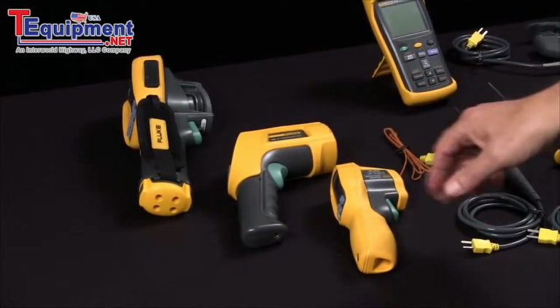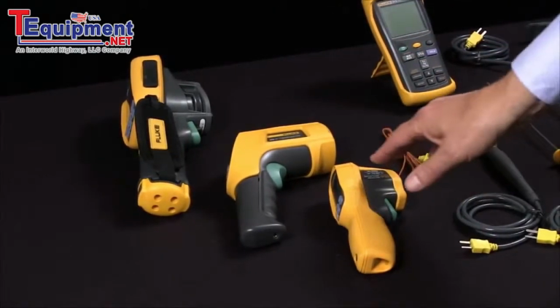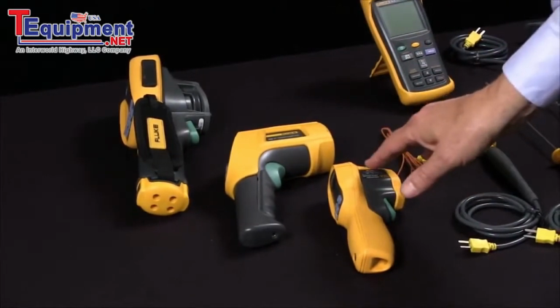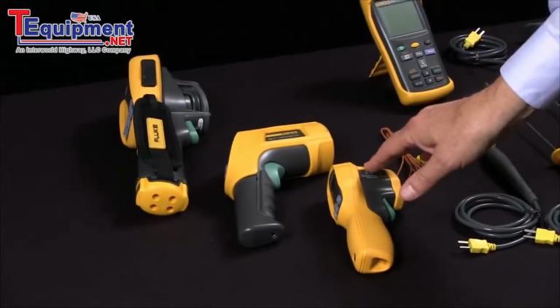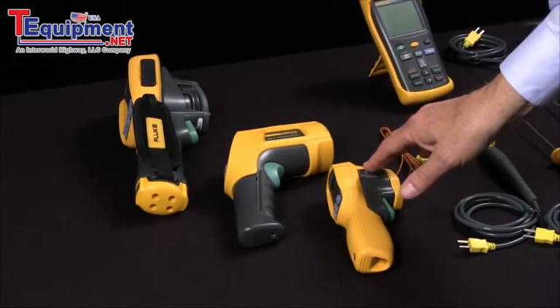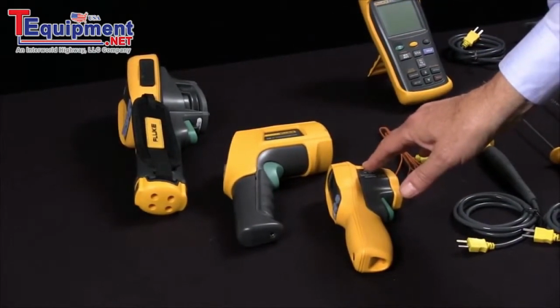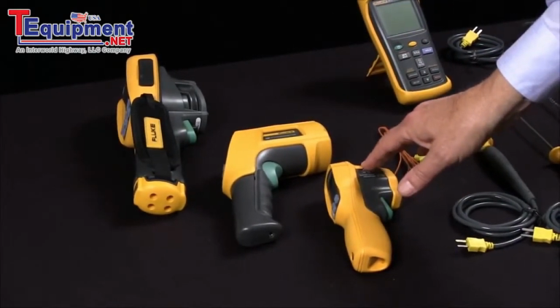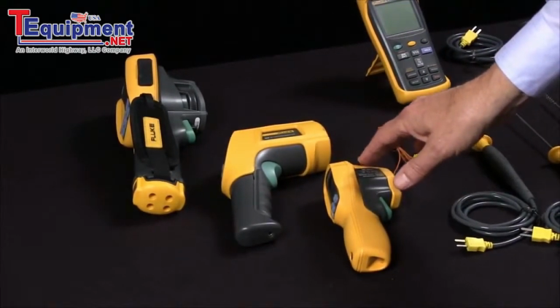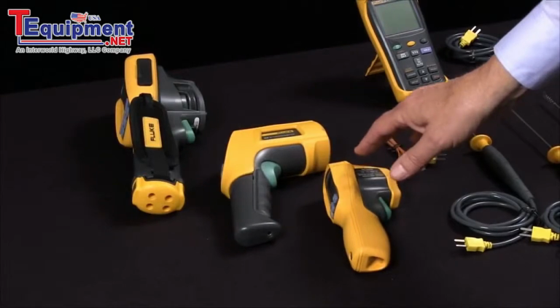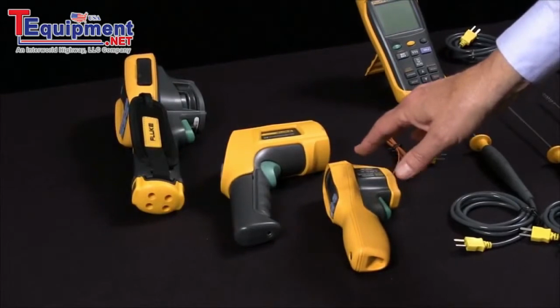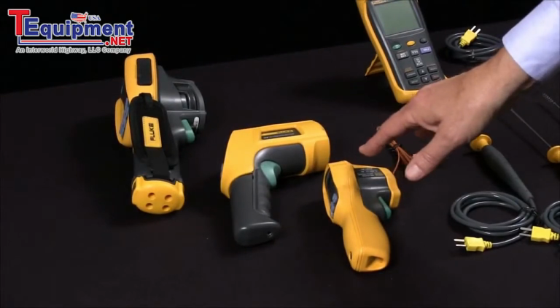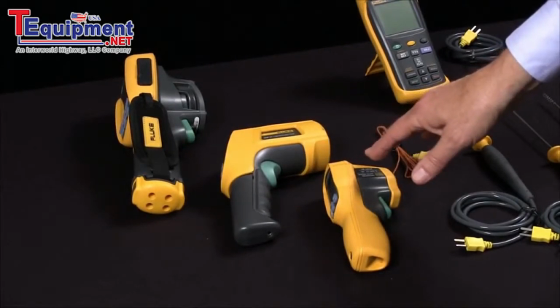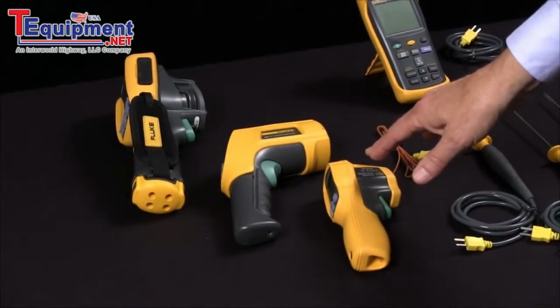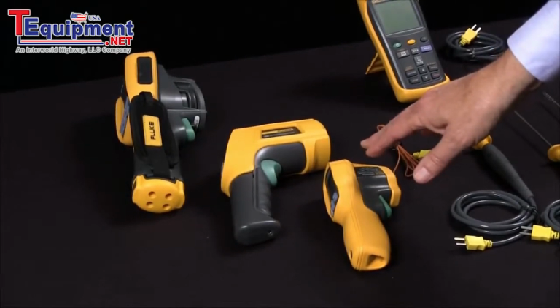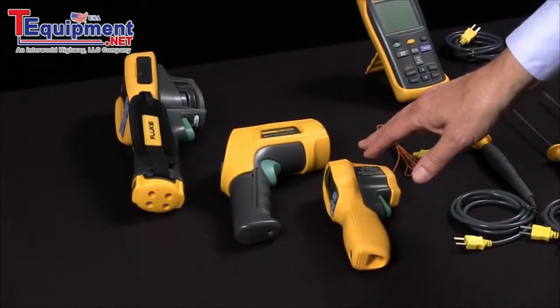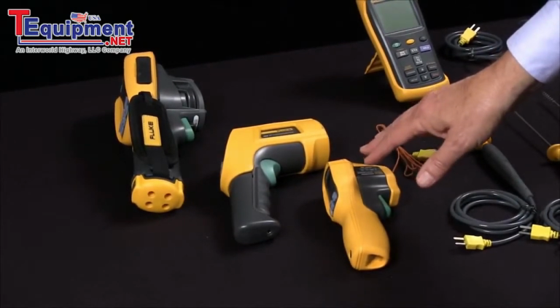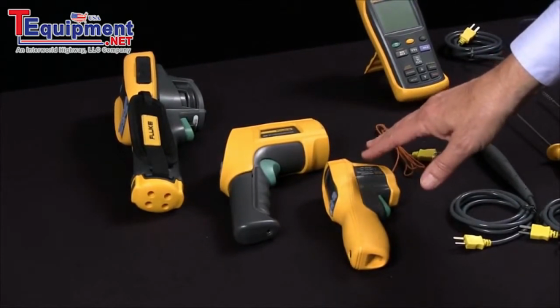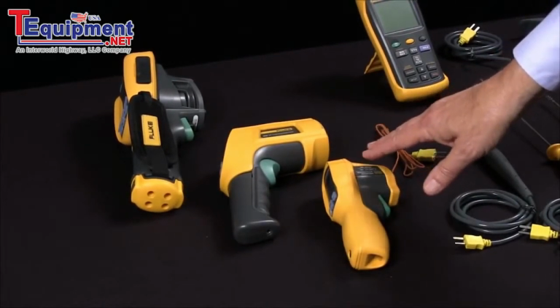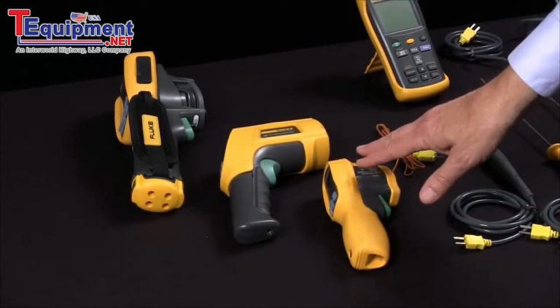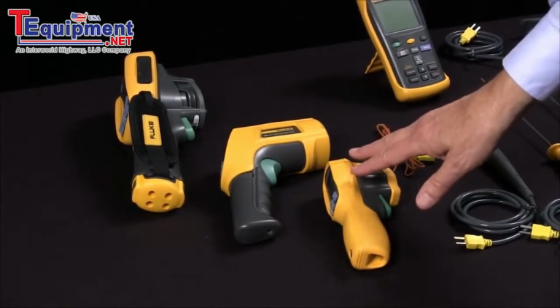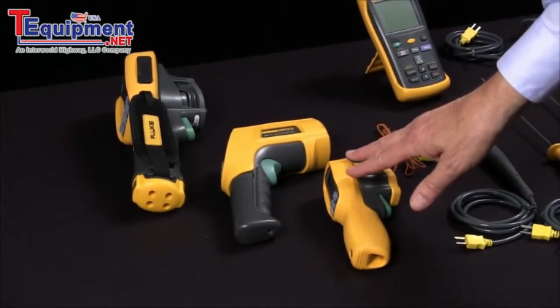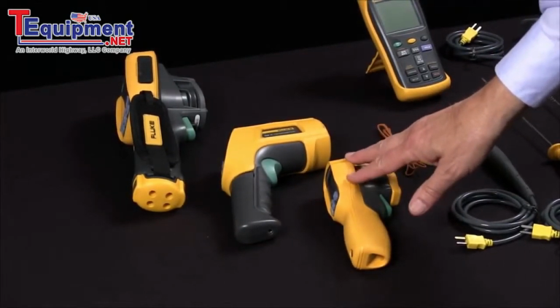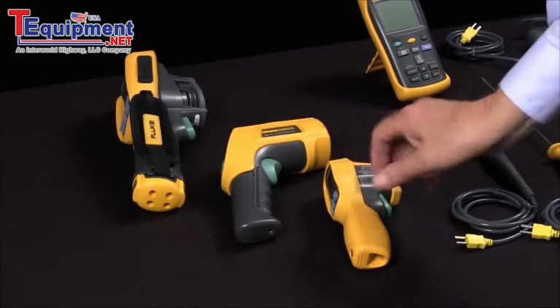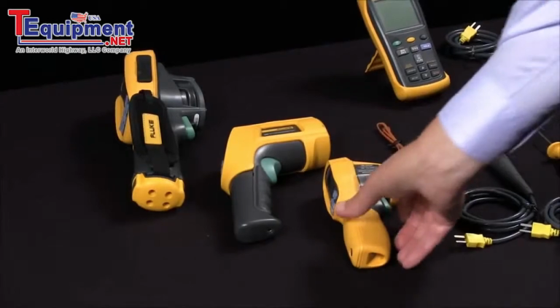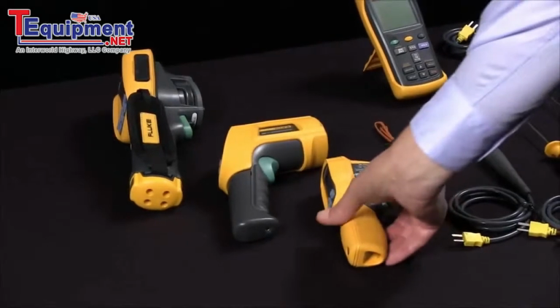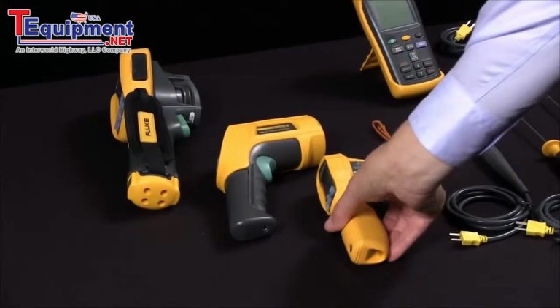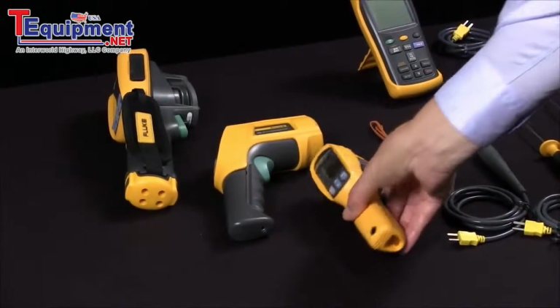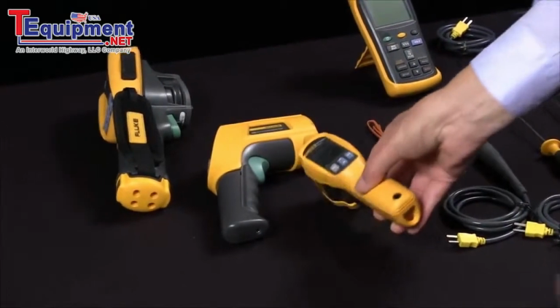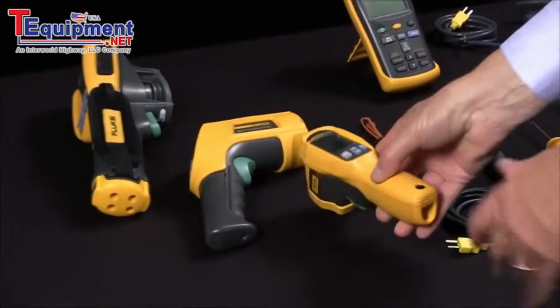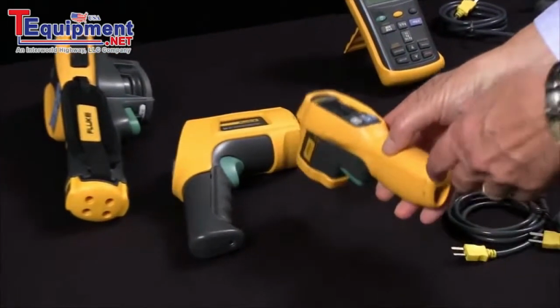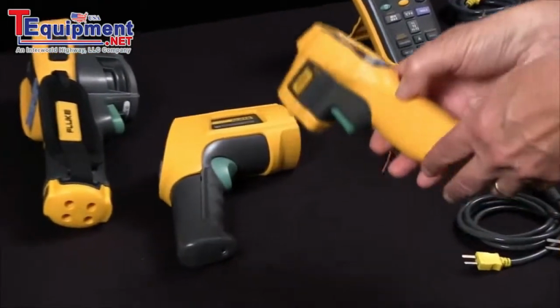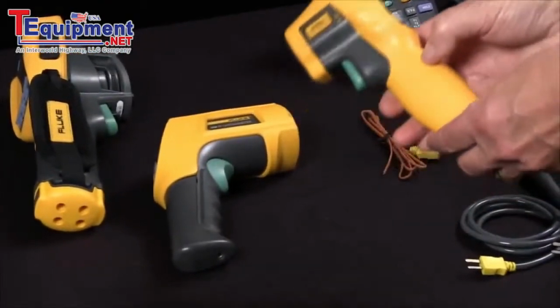Distance may be an issue, and surface materials like shiny metals are hard to measure, but they come in different shapes and sizes.